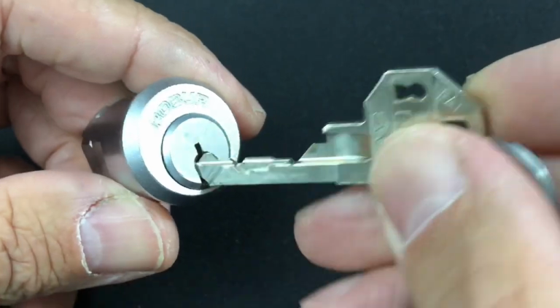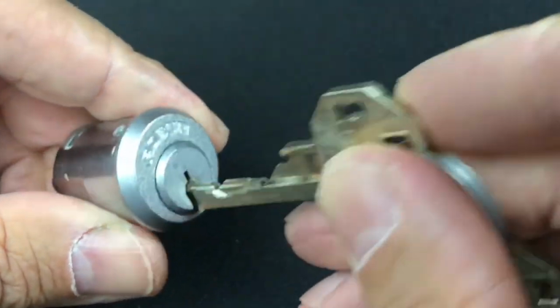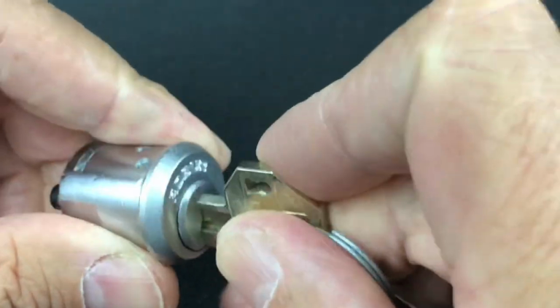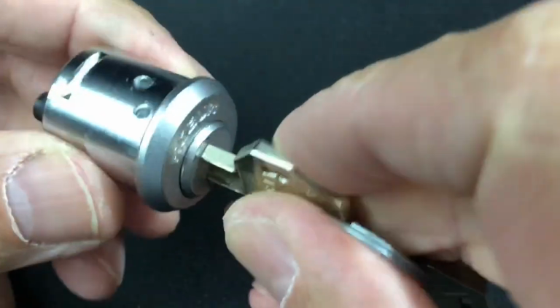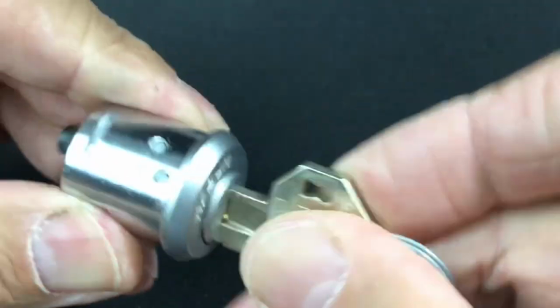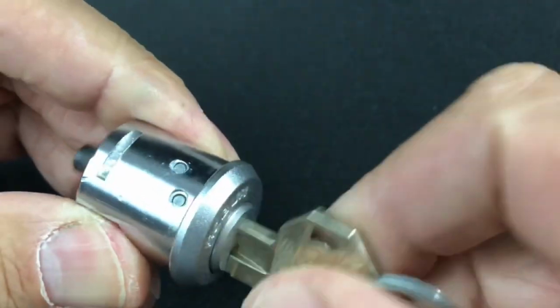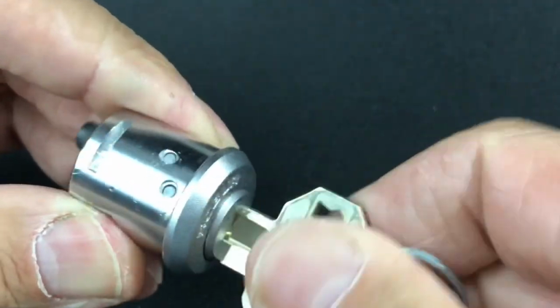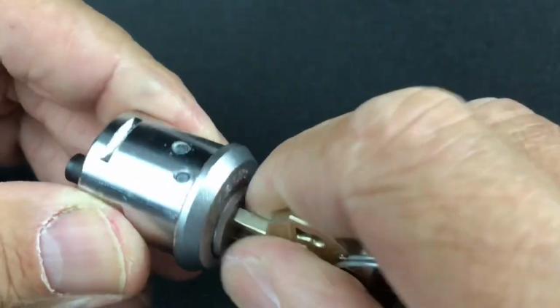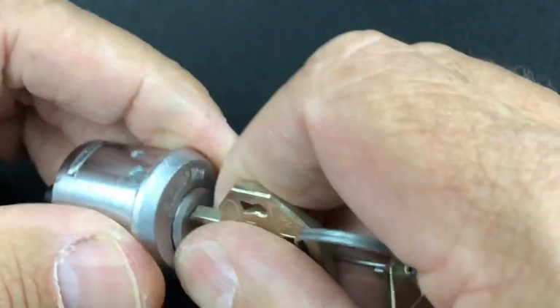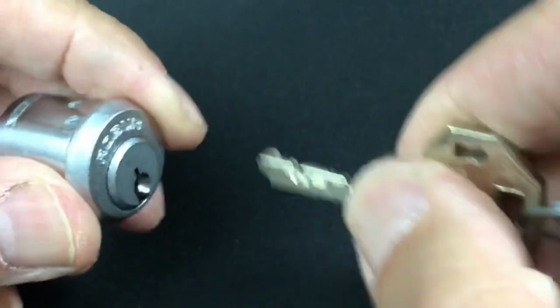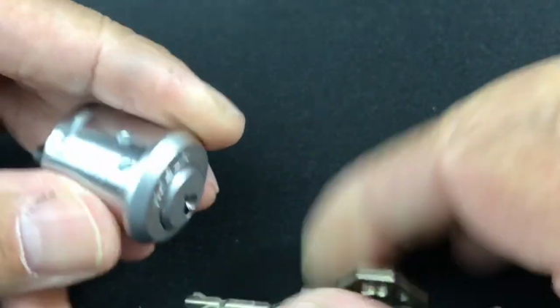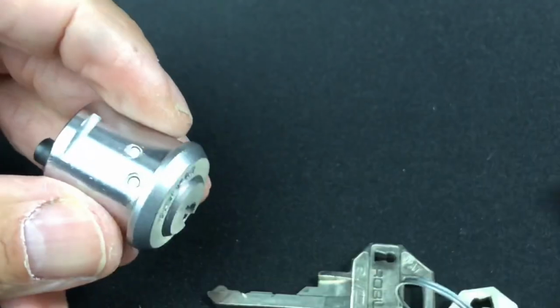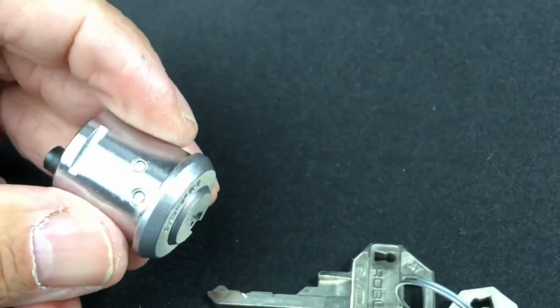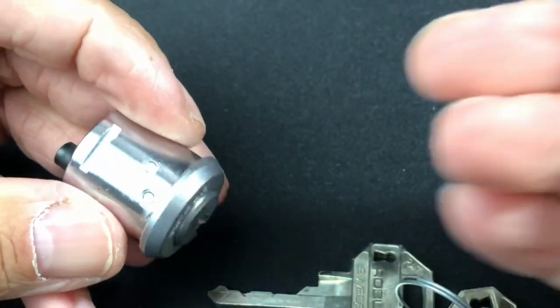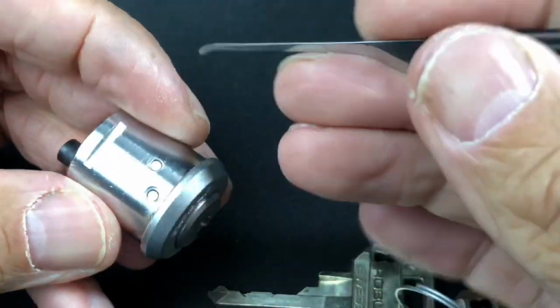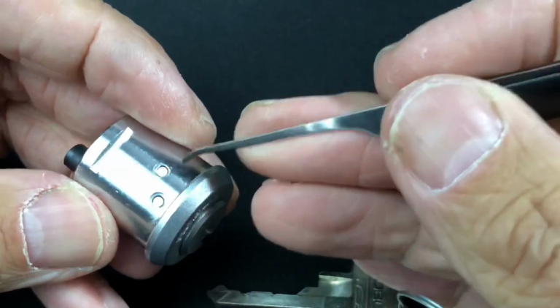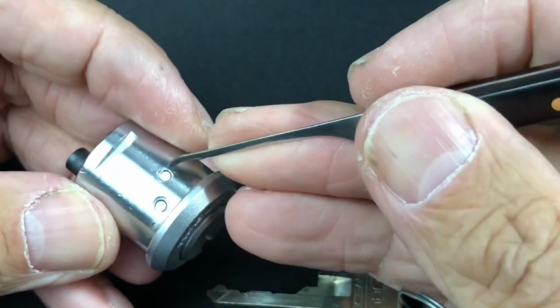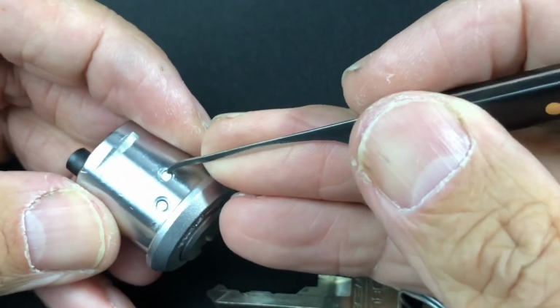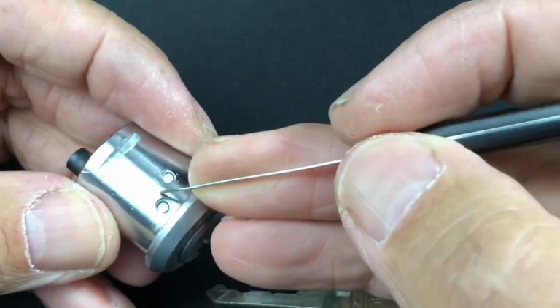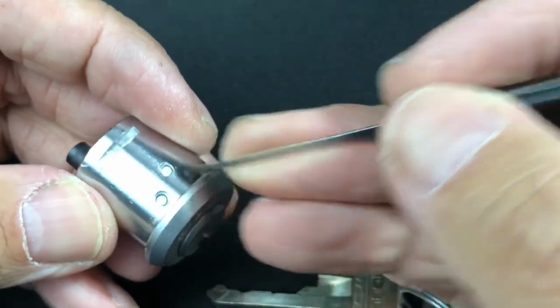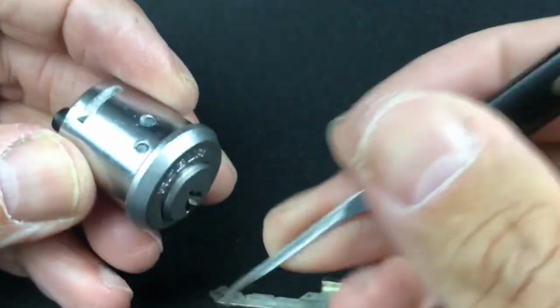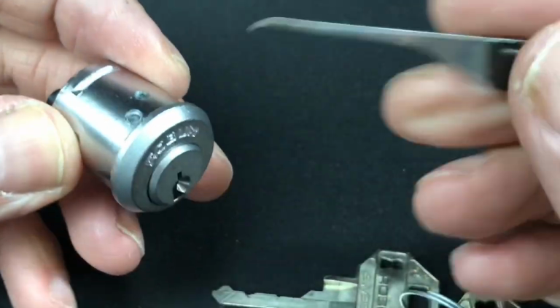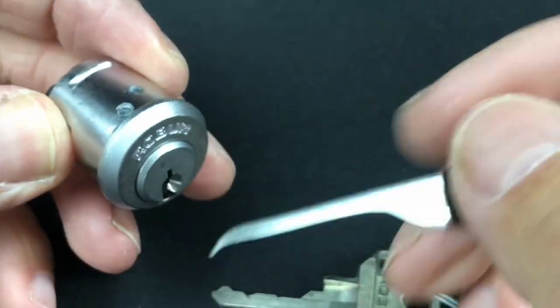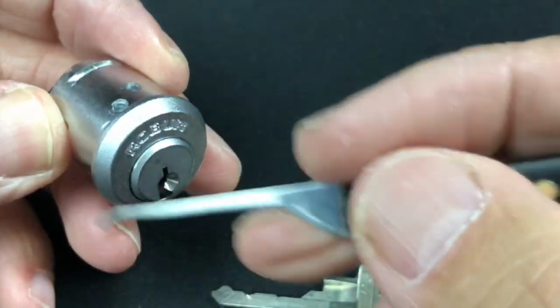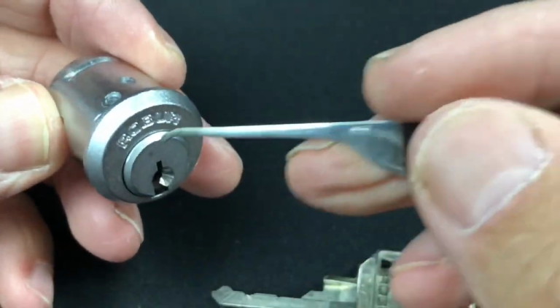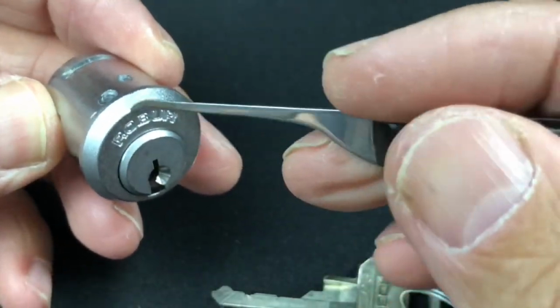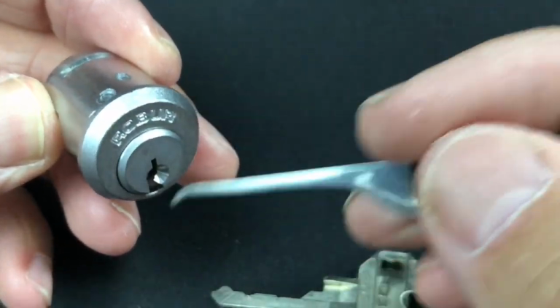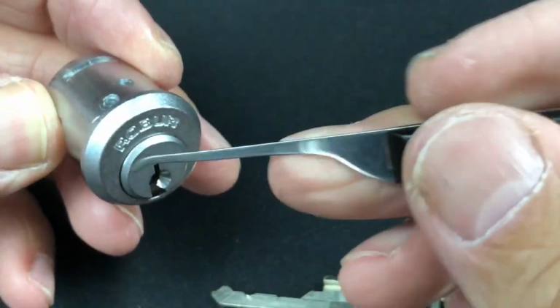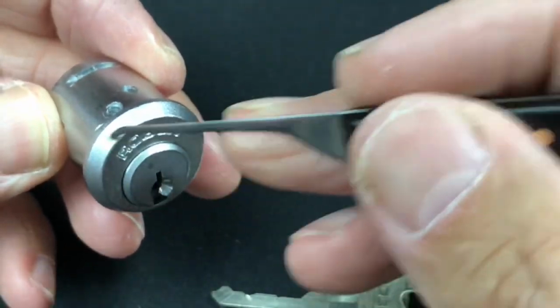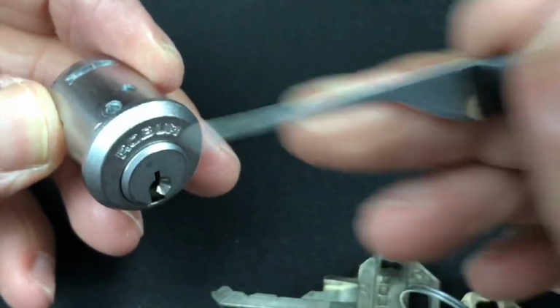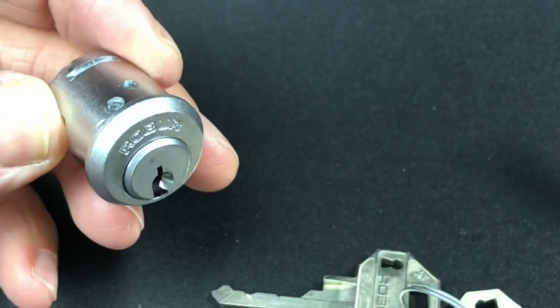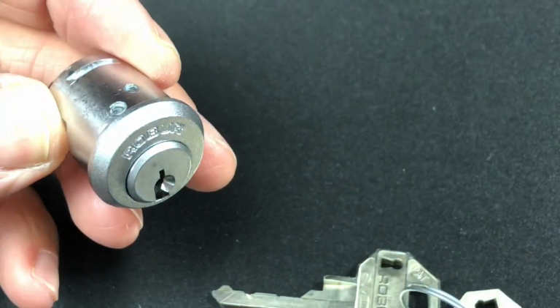As you can see by the lock, it works absolutely flawlessly — it's brand new — and there's plenty of drill protection as well. We've got drill protection on the top there, and as we go through and take it apart, I'll show you the drill protection inside.